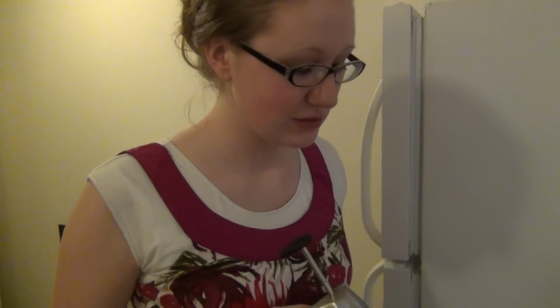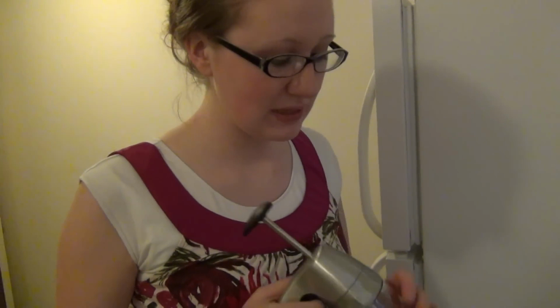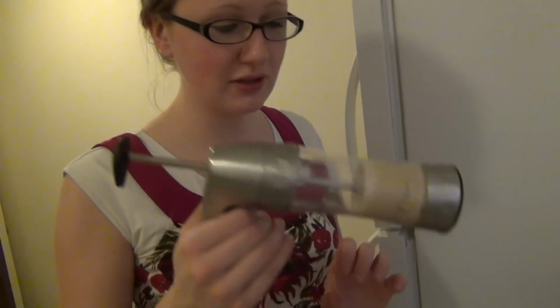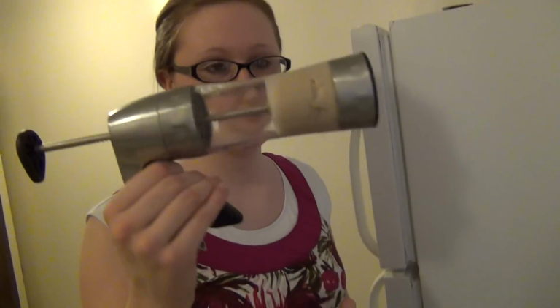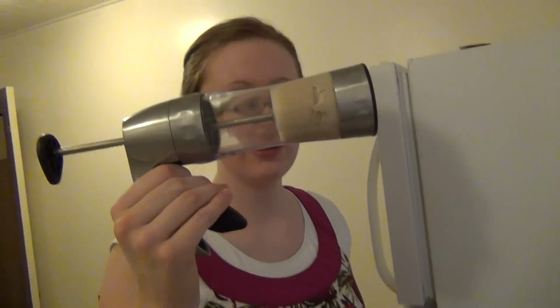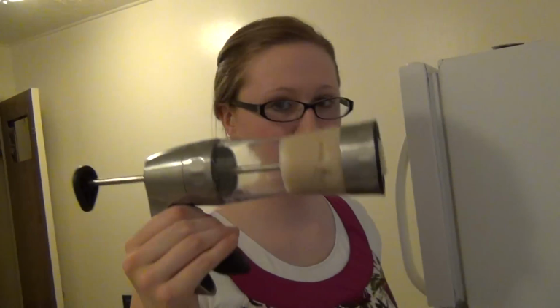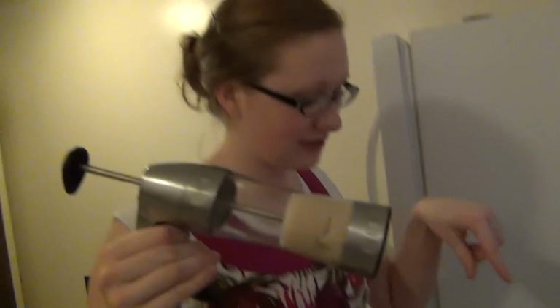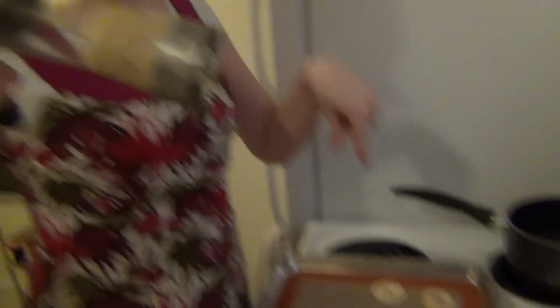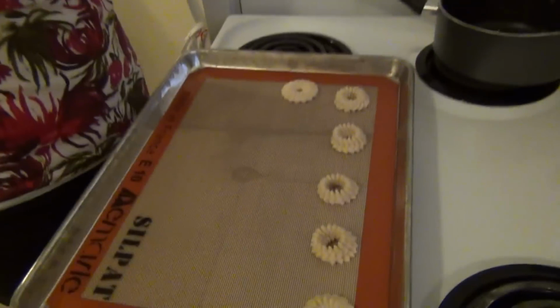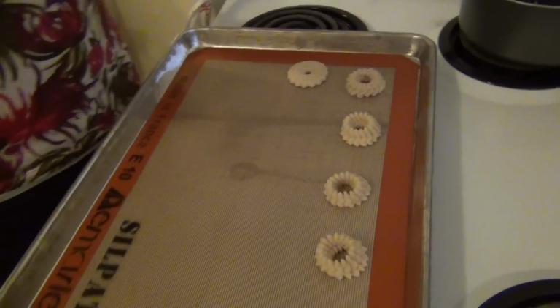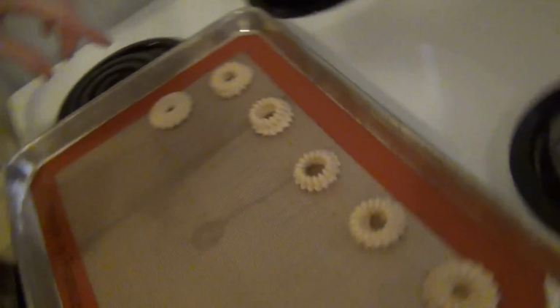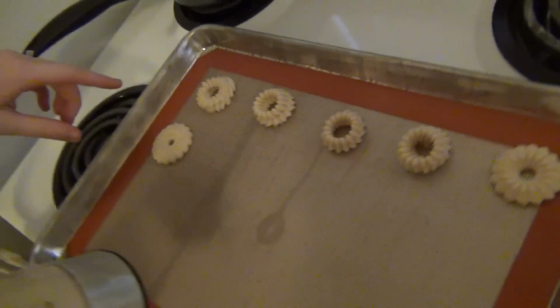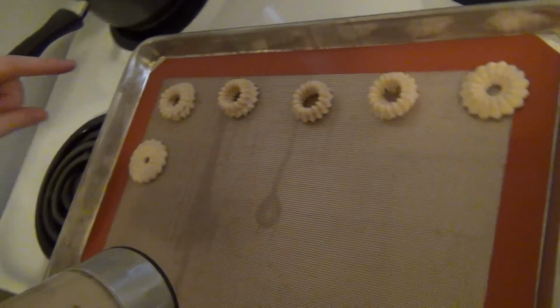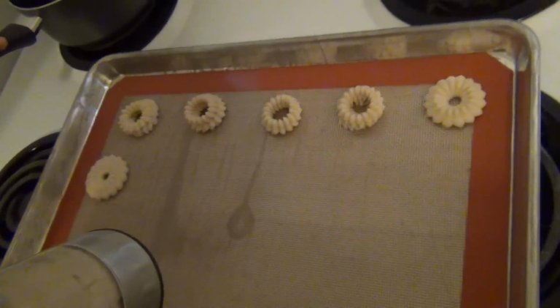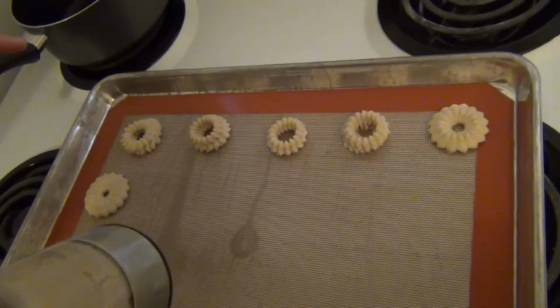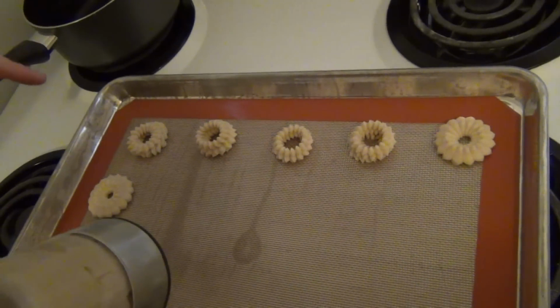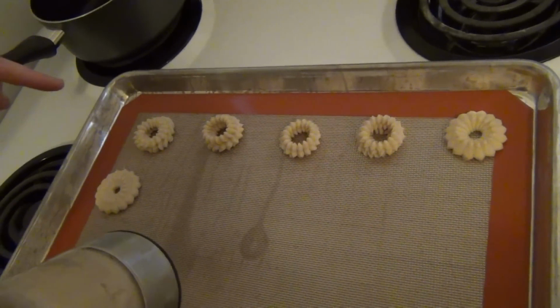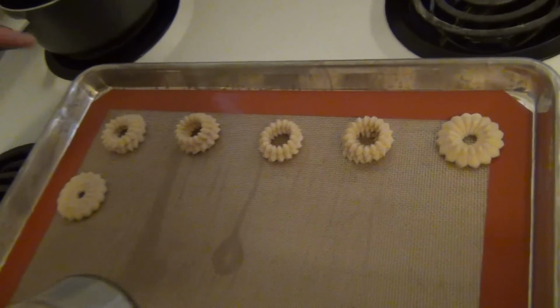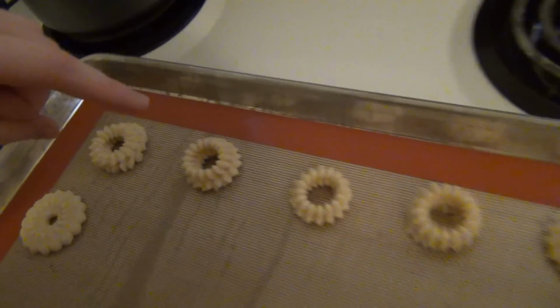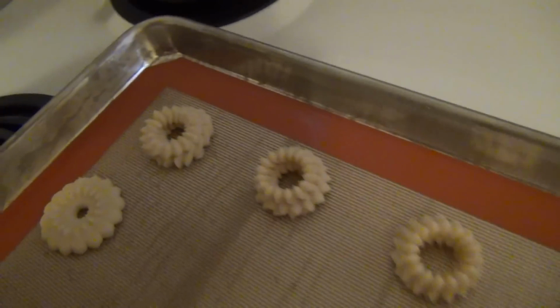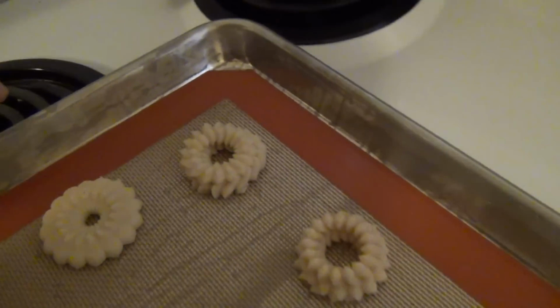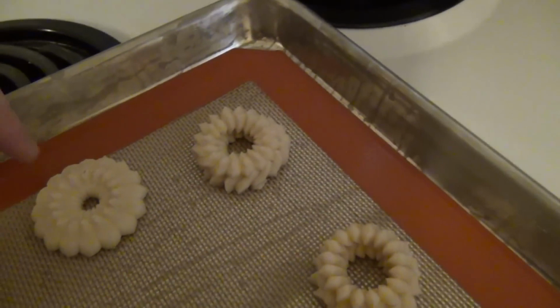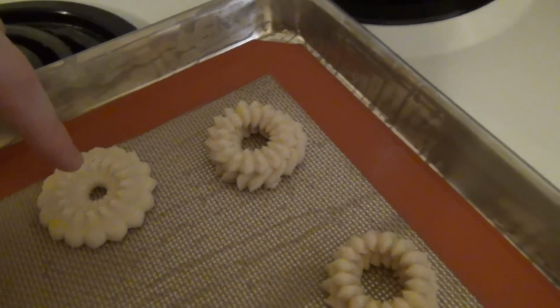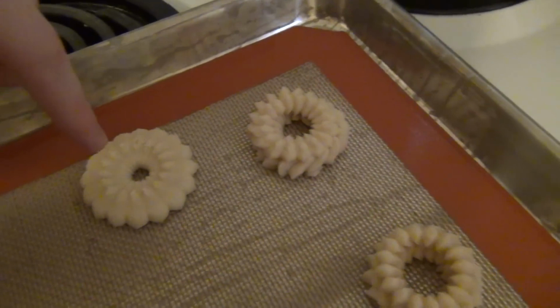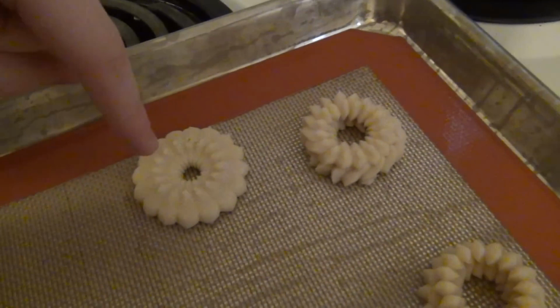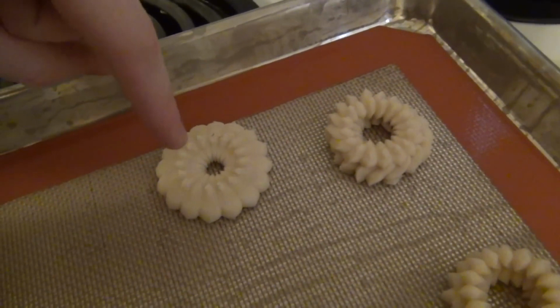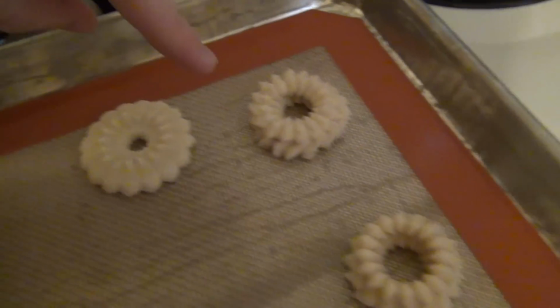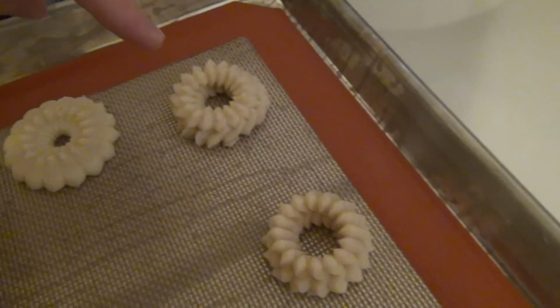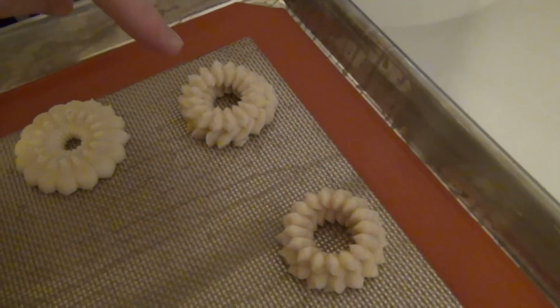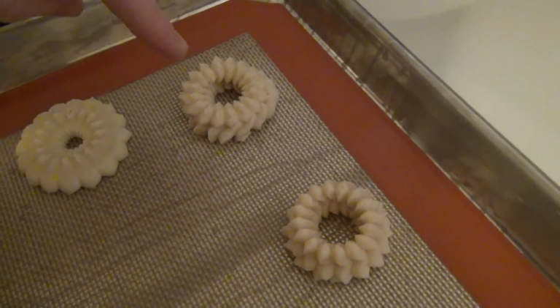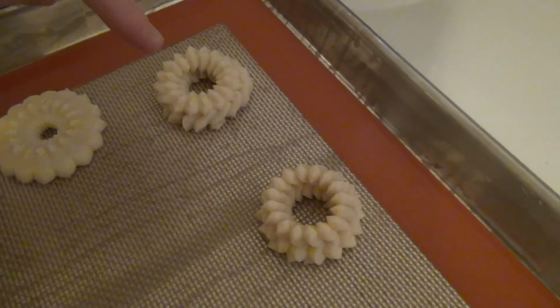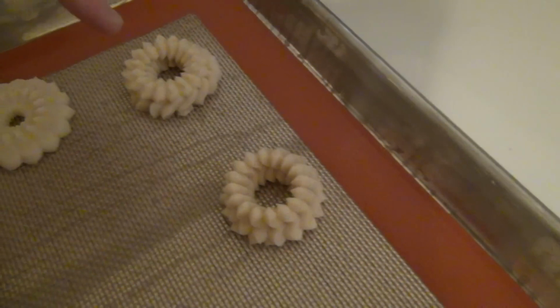We're making cookies using our cookie gun. These are our attempts at our cookies. It depends on if you press down or not. This is pressed down all the way. This is kind of held up a little bit.